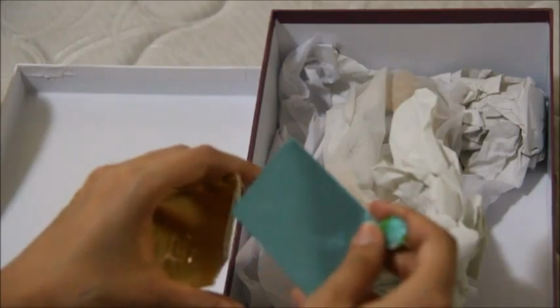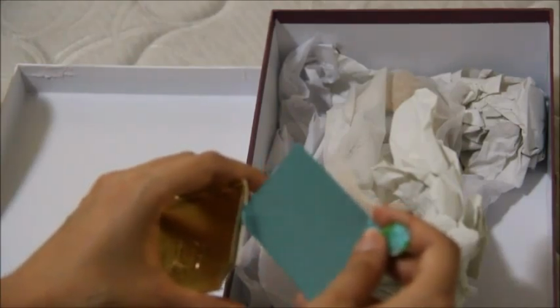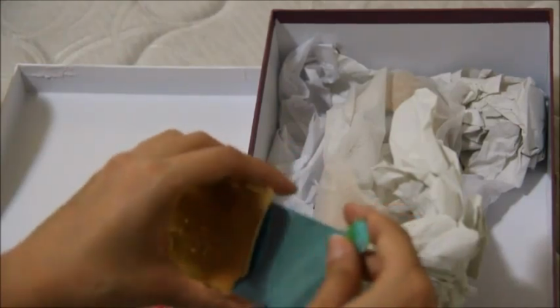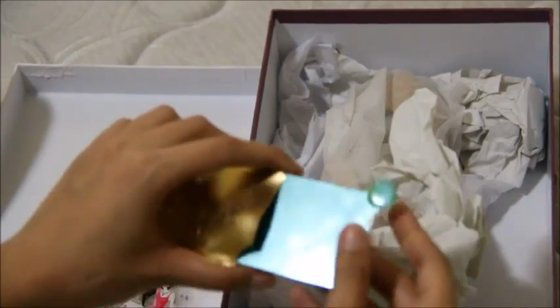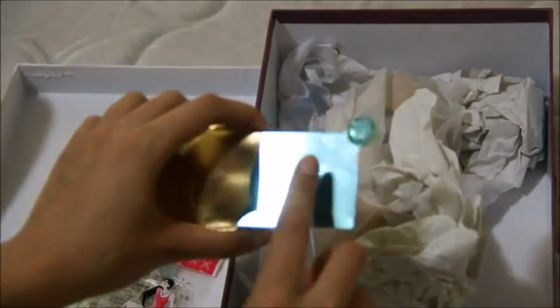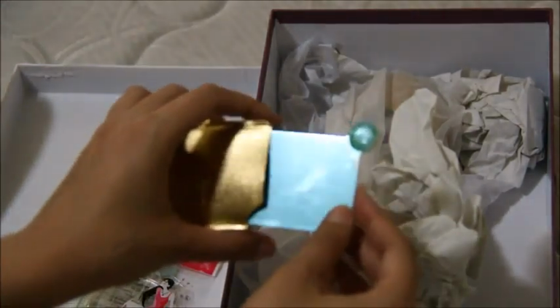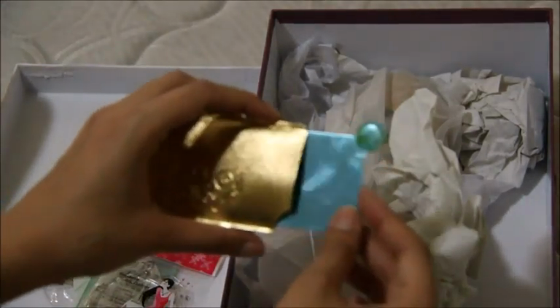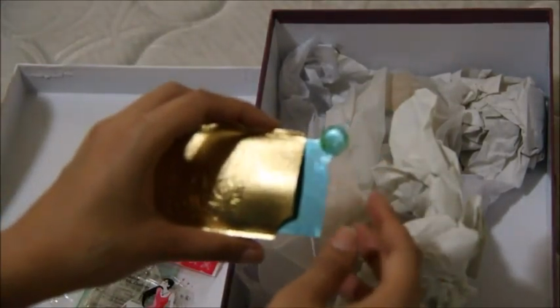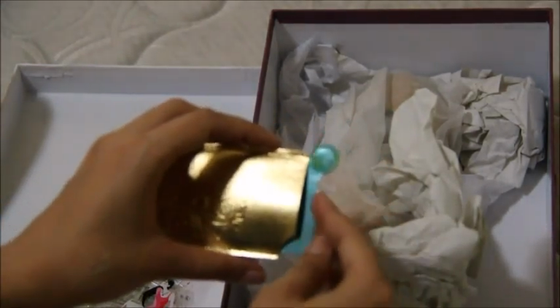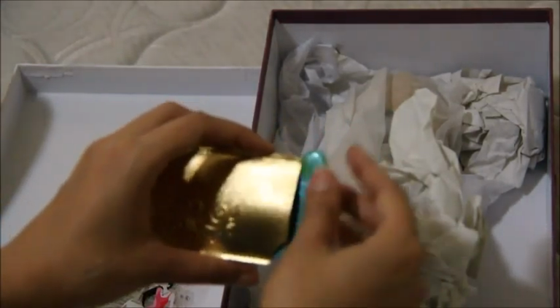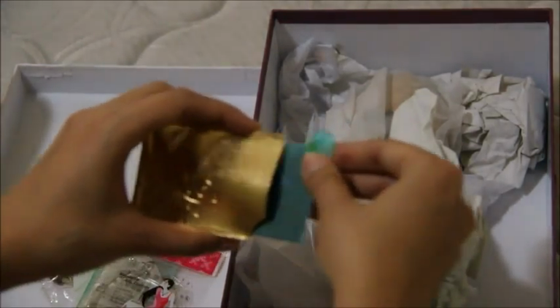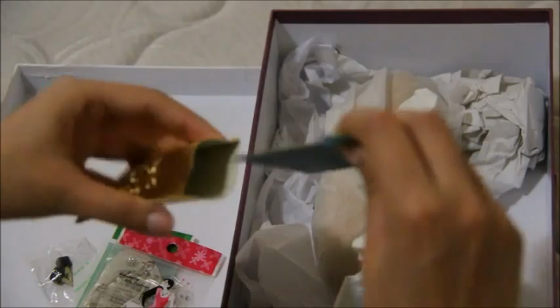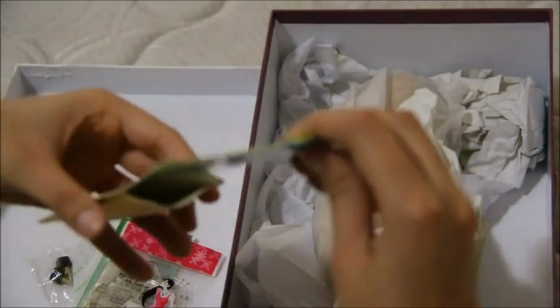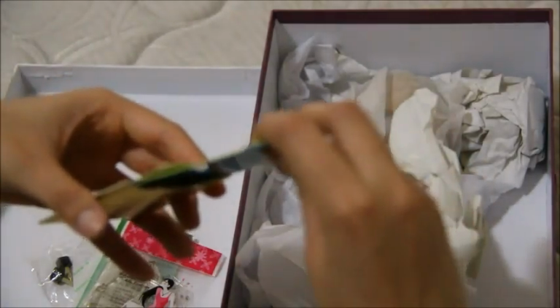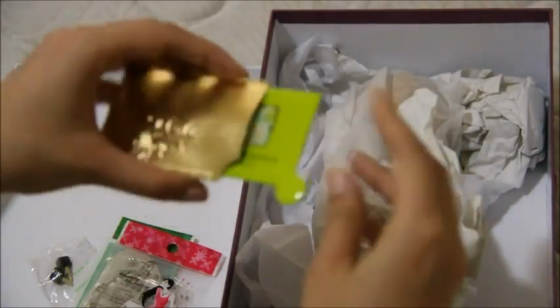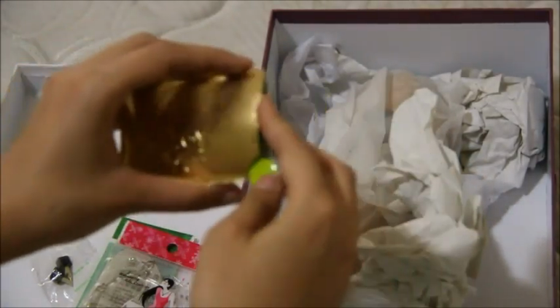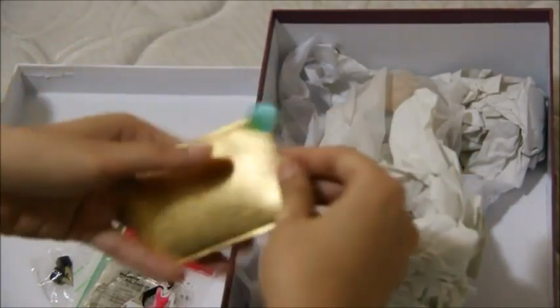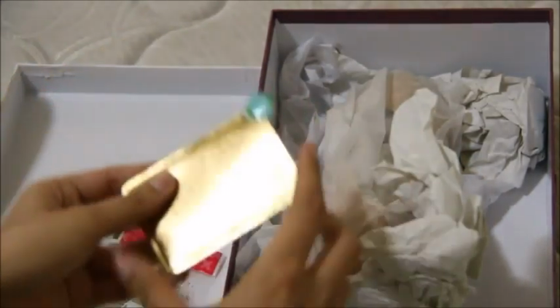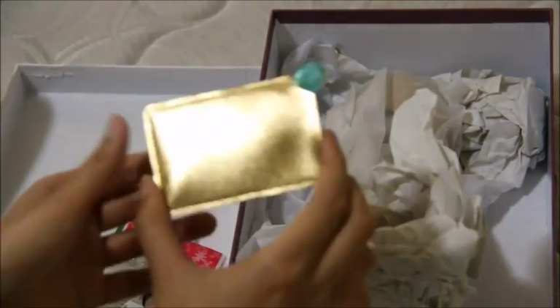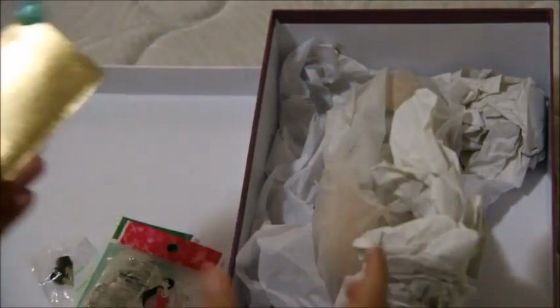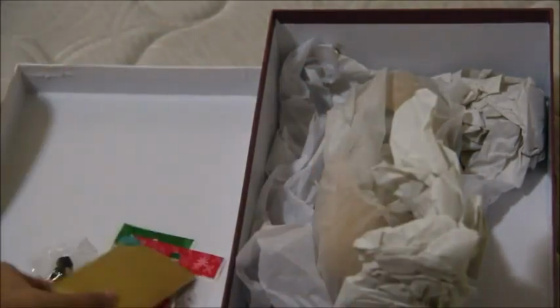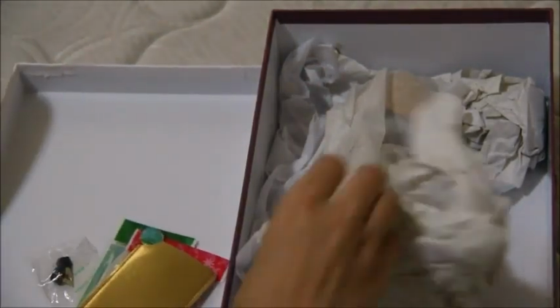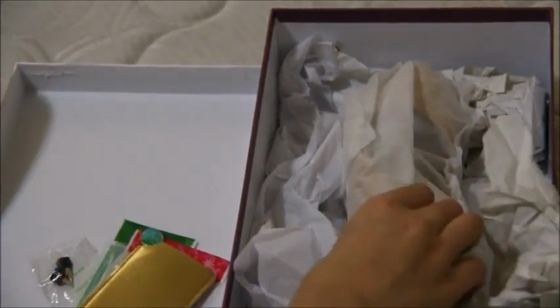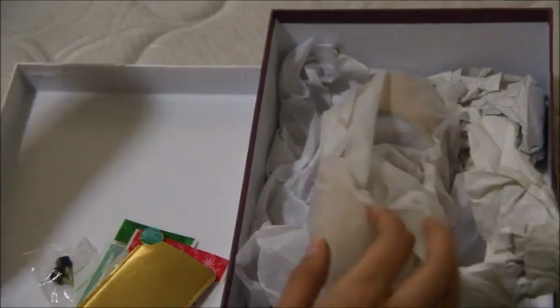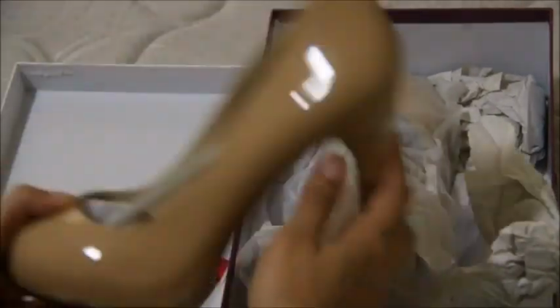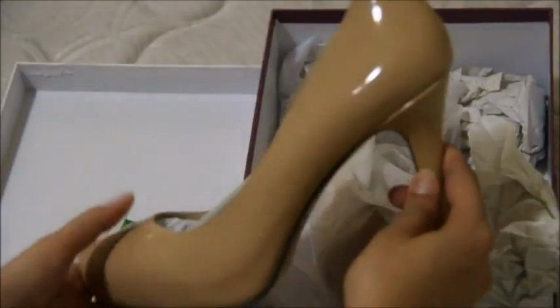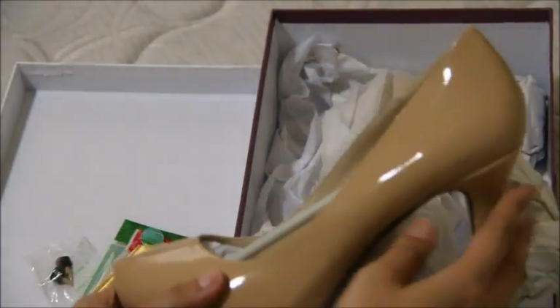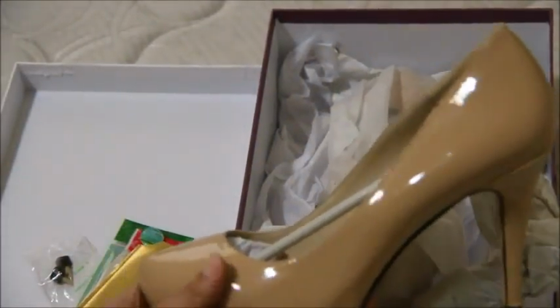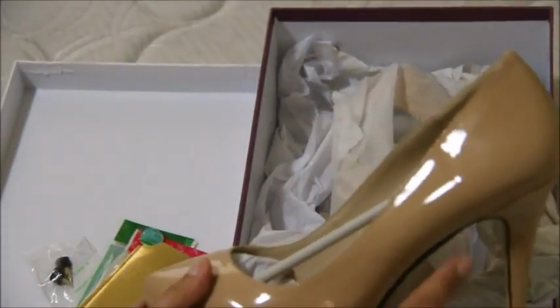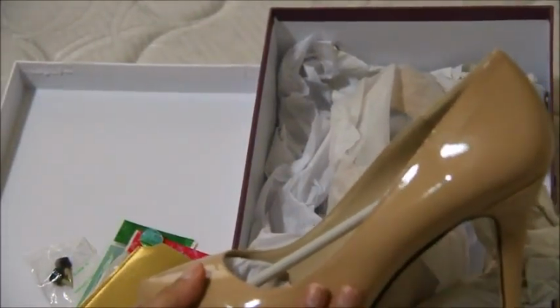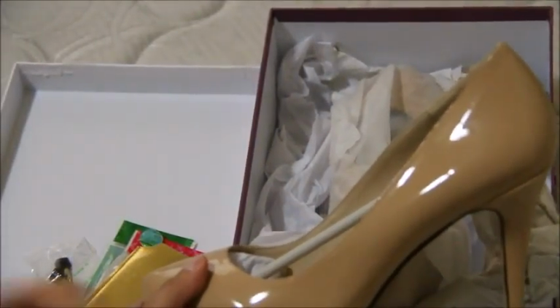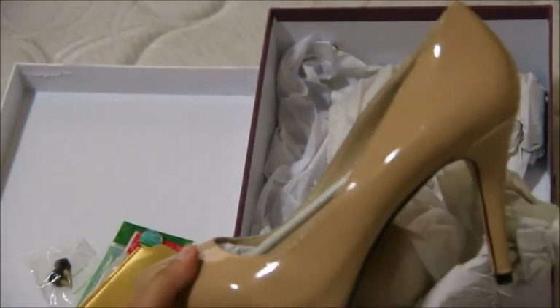And this is like an extra mirror, which is really cute. I mean, this brand does have good customer service. This is just like a mini mirror for you. And then these are the shoes — it's really, really gorgeous.